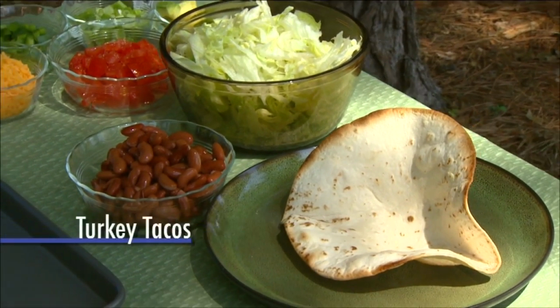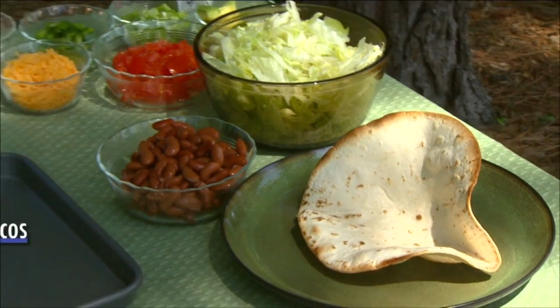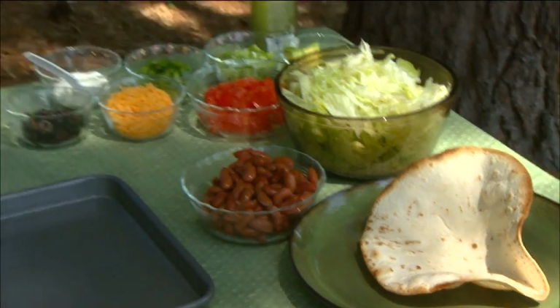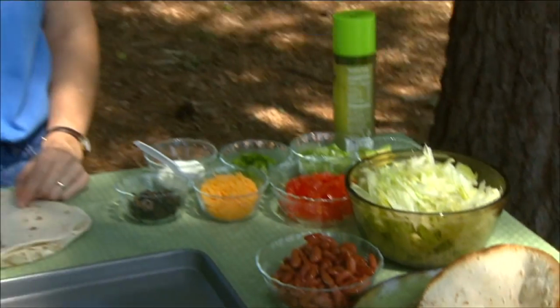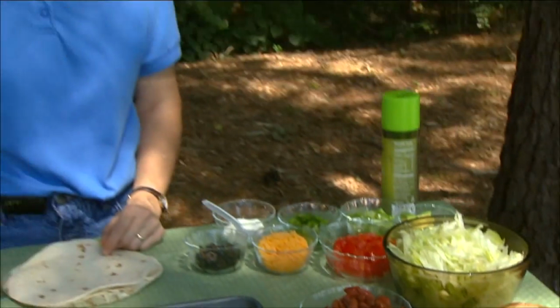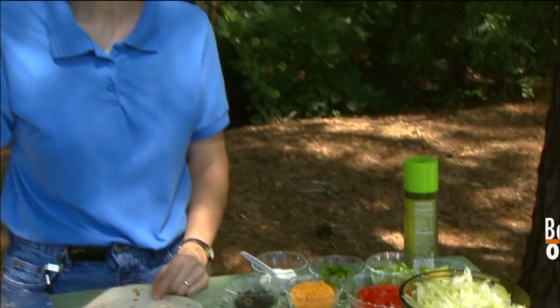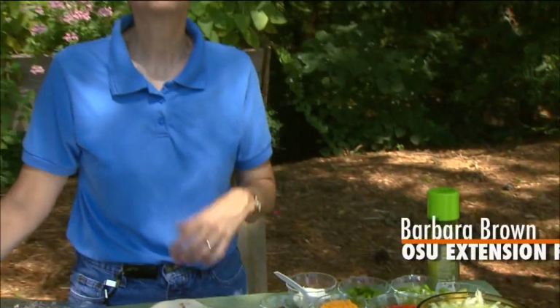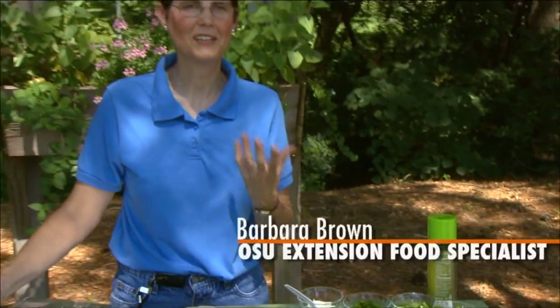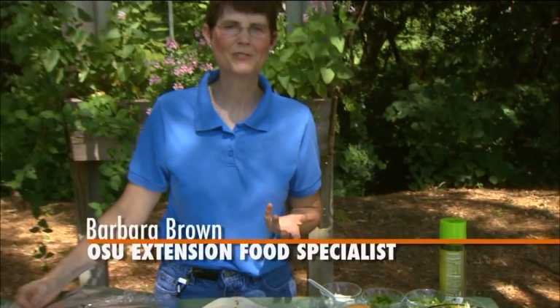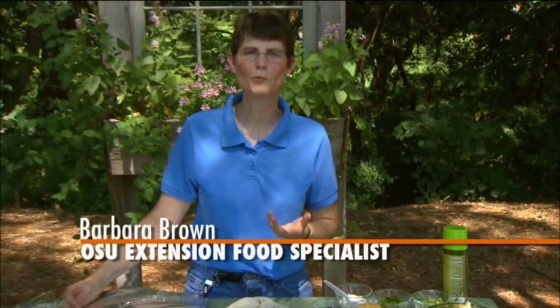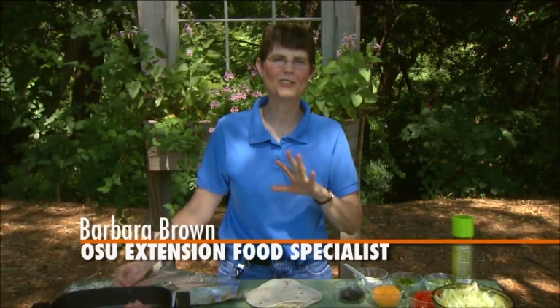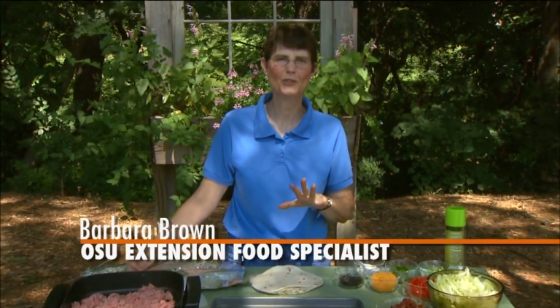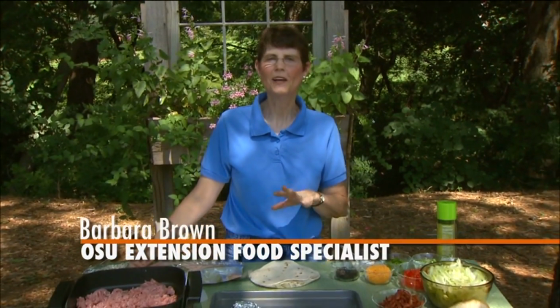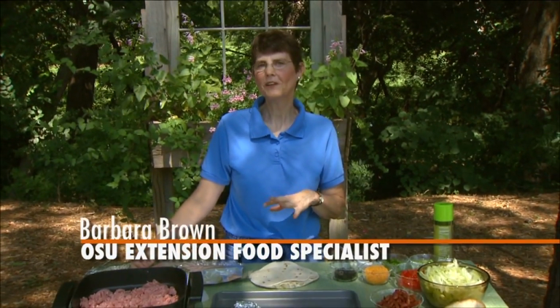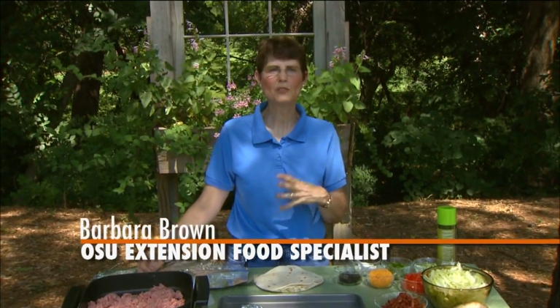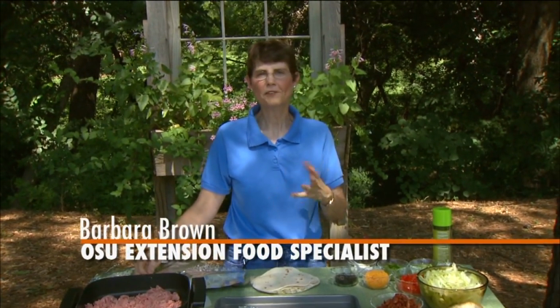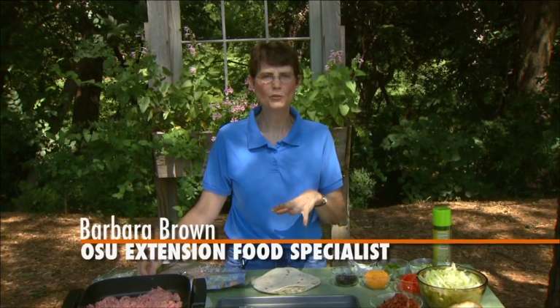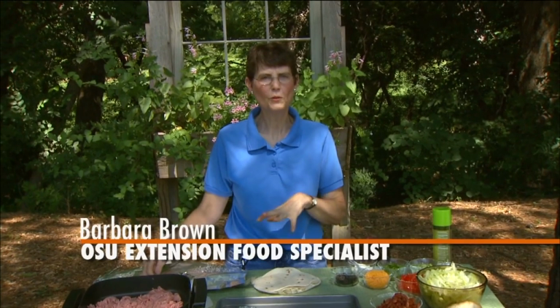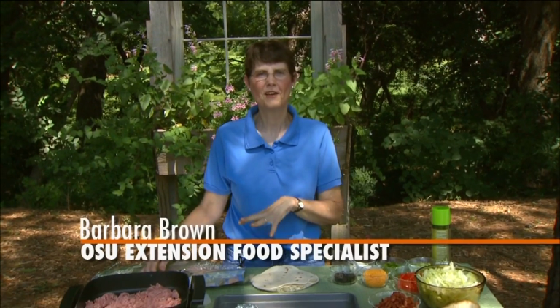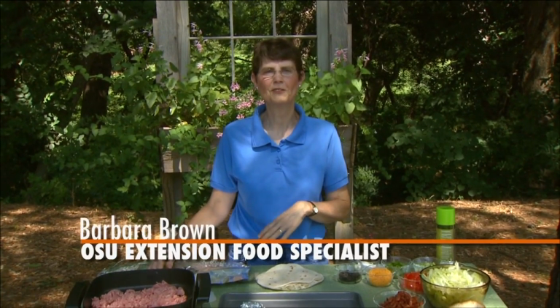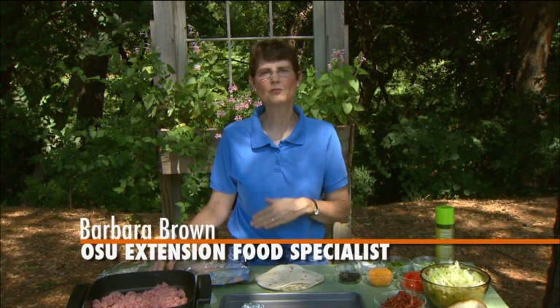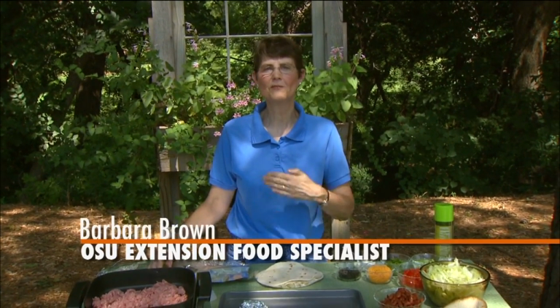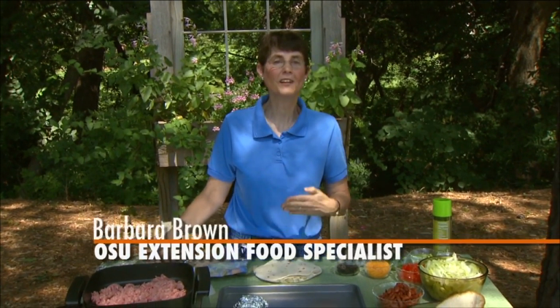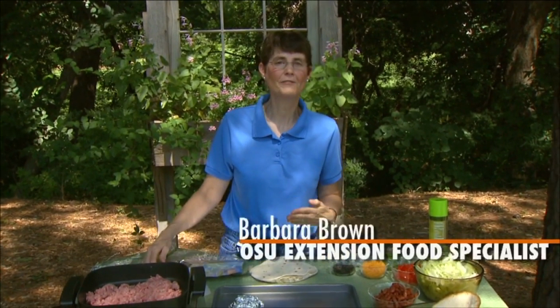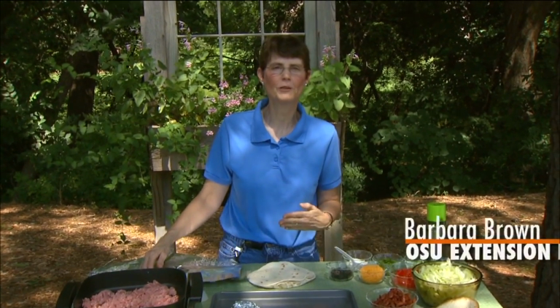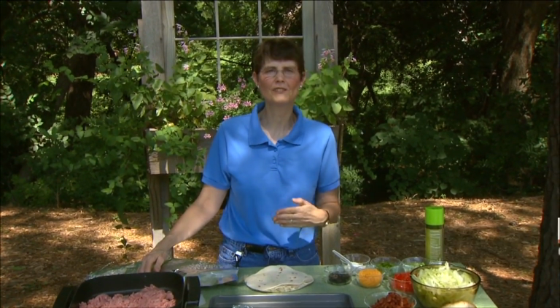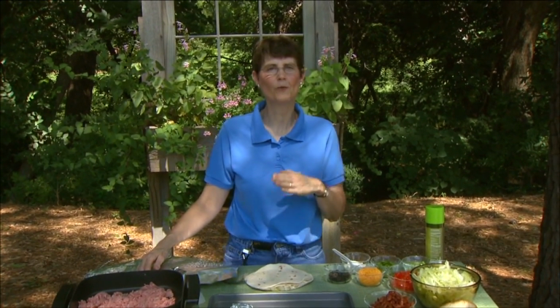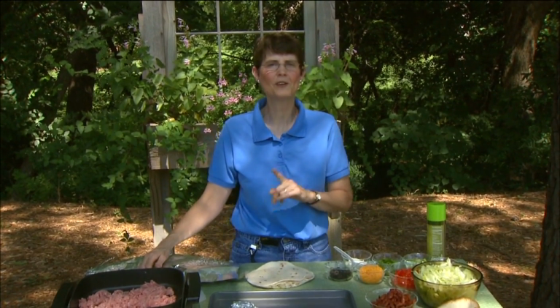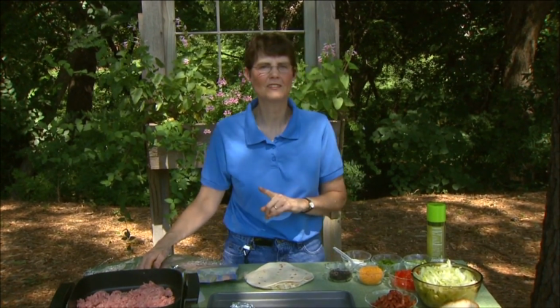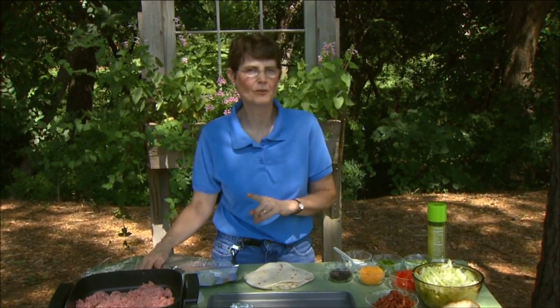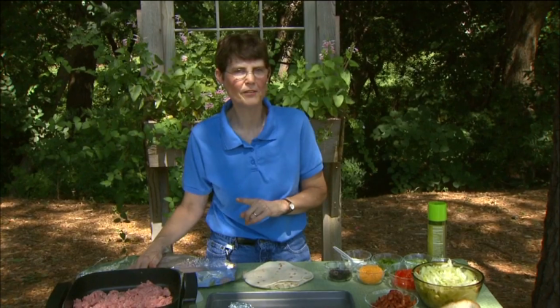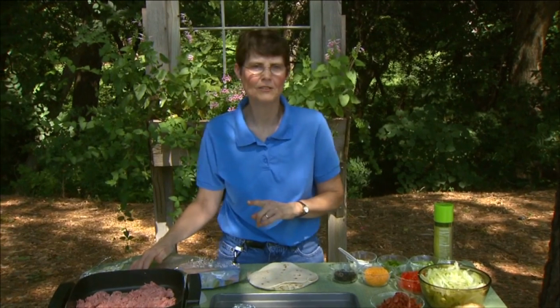Taco salad can be an easy summer meal — it doesn't heat the house up too much and it's easy to do. But one of the things we often do to ourselves is add some very high-fat ingredients, and one of those is the taco shell that we use.